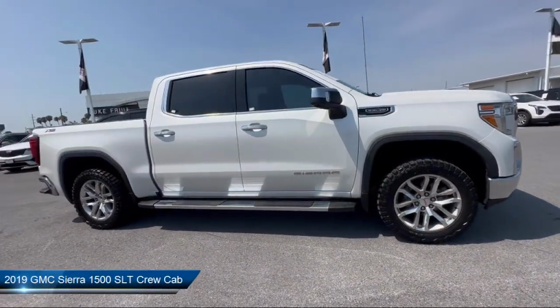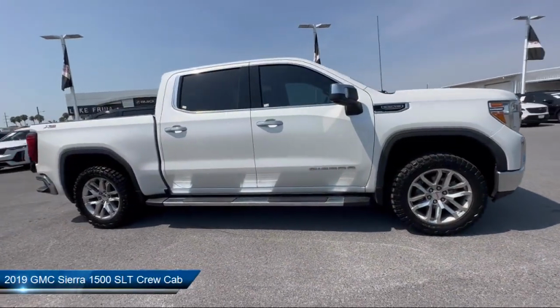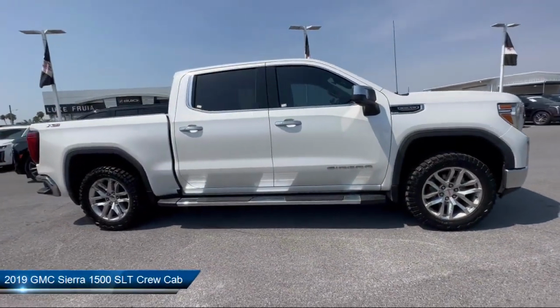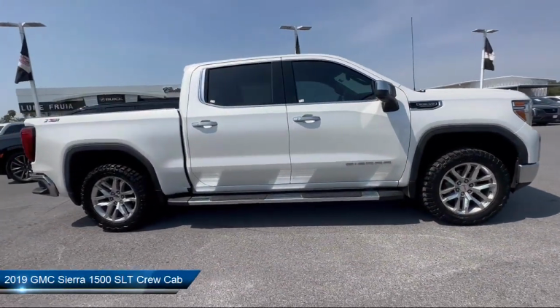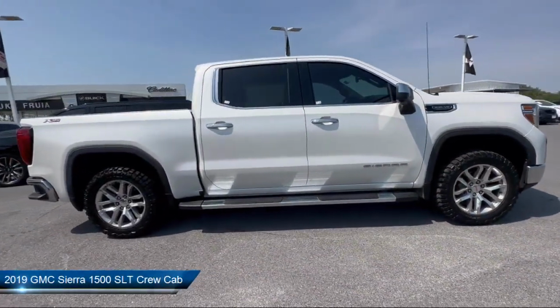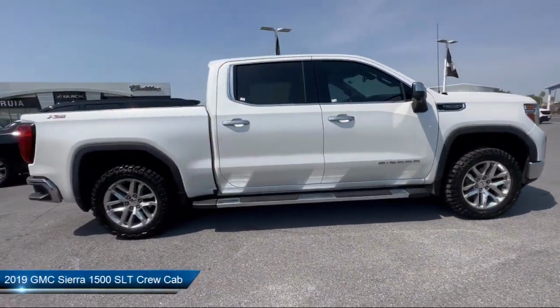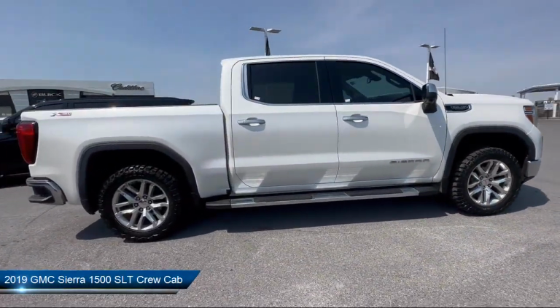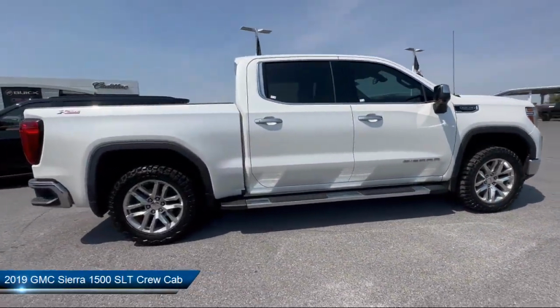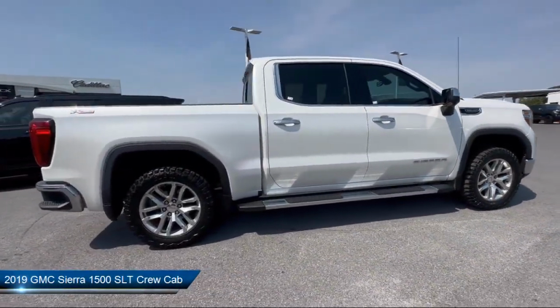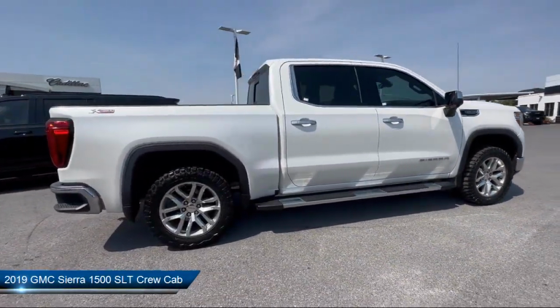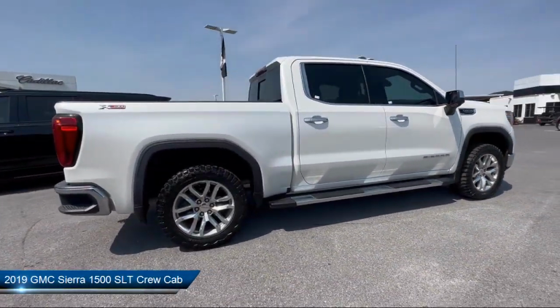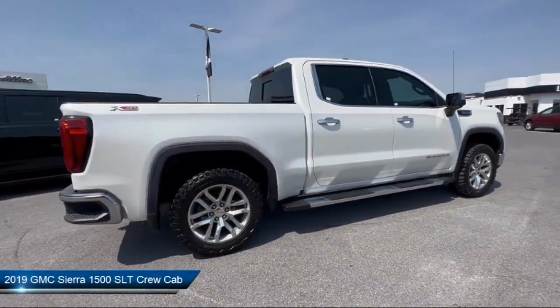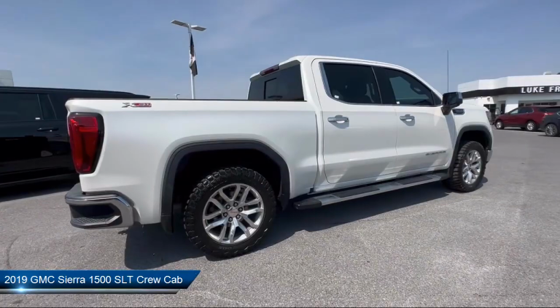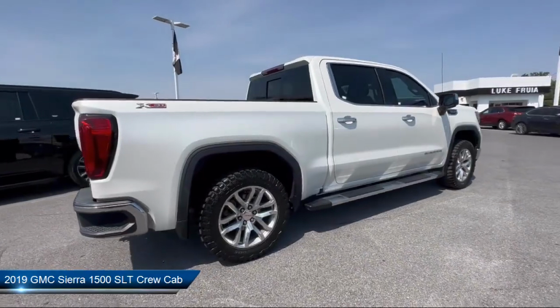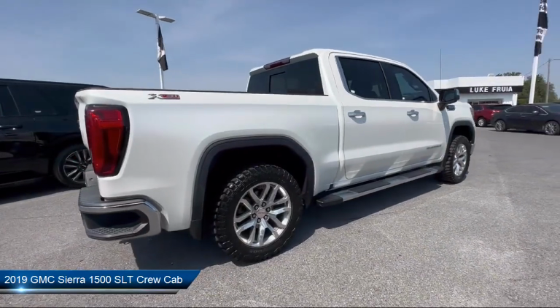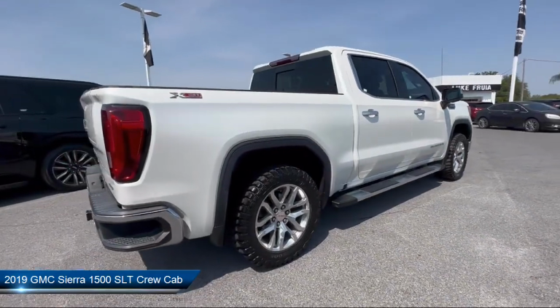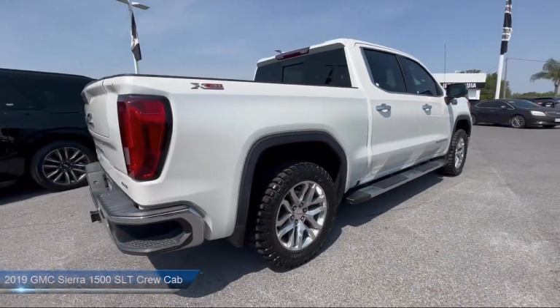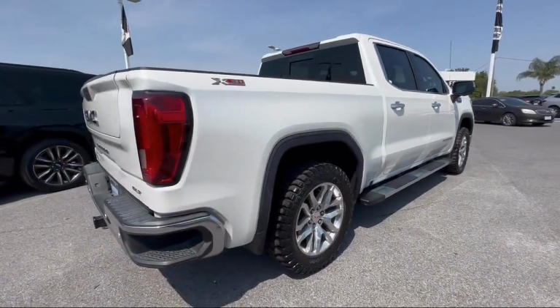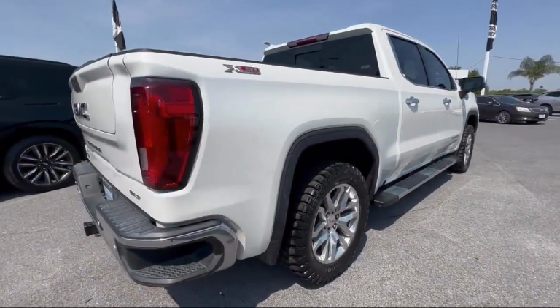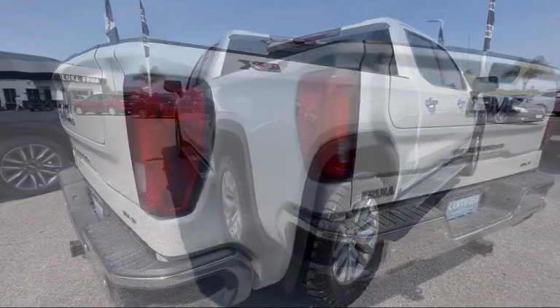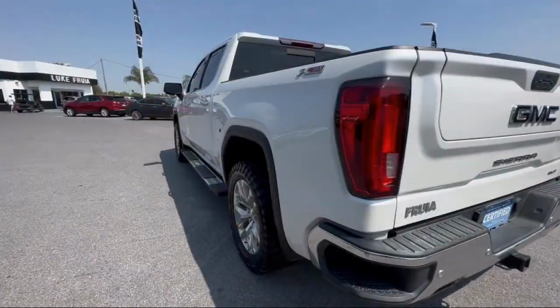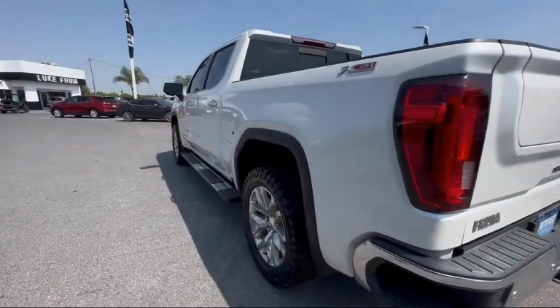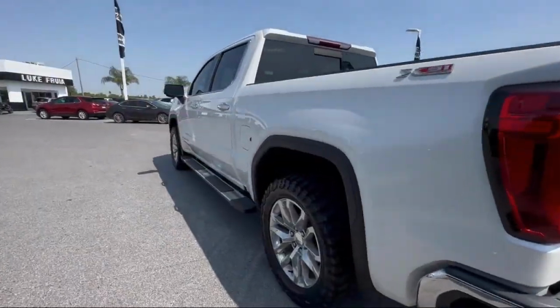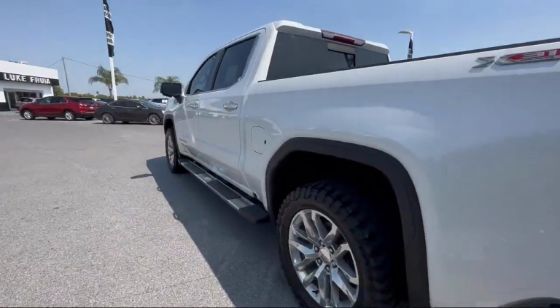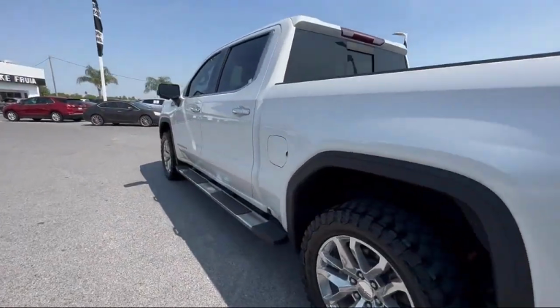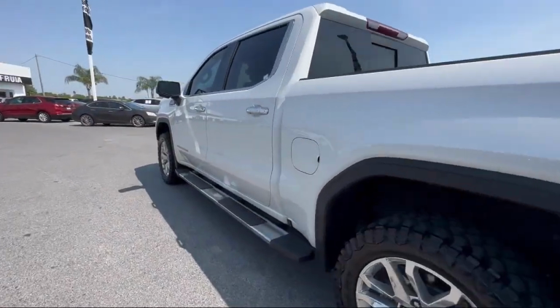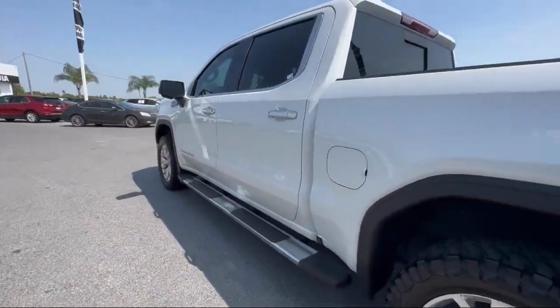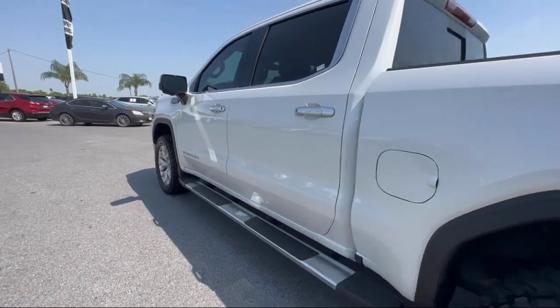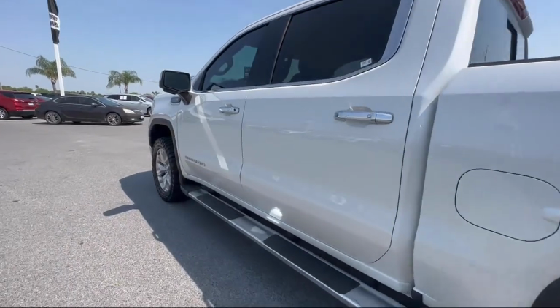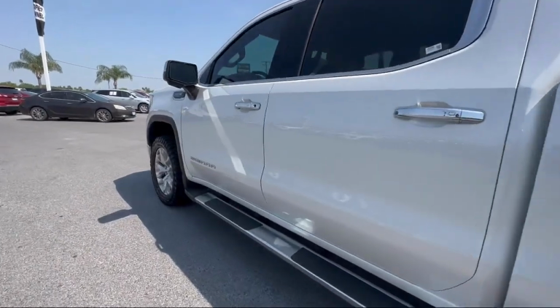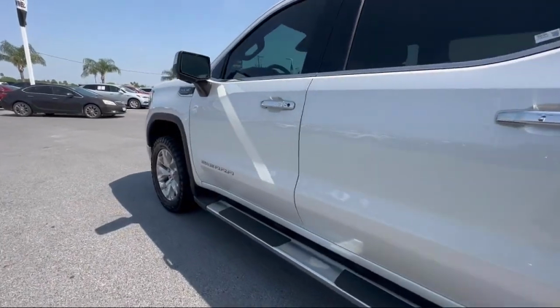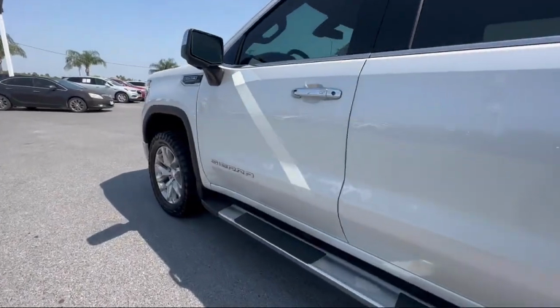It comes equipped with Theft Deterrent System, Keyless Entry, Heated 2nd Row Outboard Seats, 10-Way Power Passenger Seat Adjuster with Lumbar, and HD Radio.